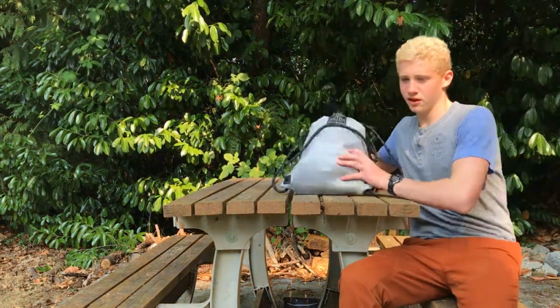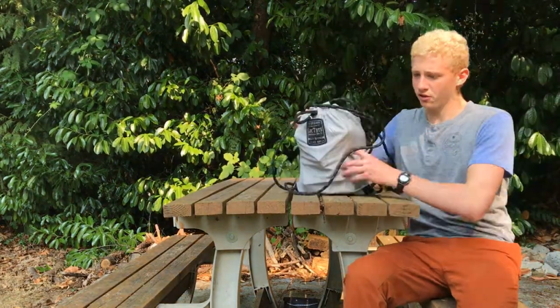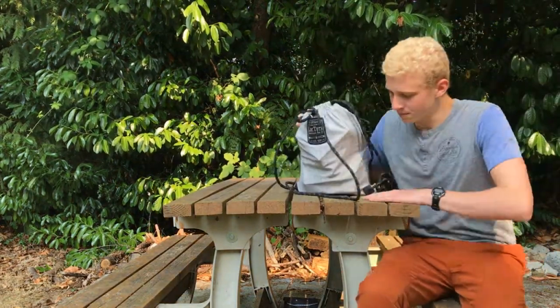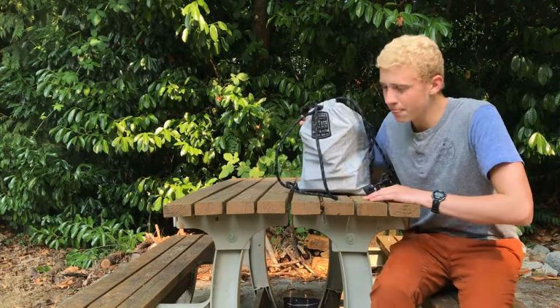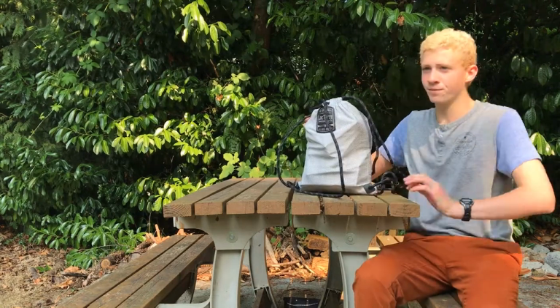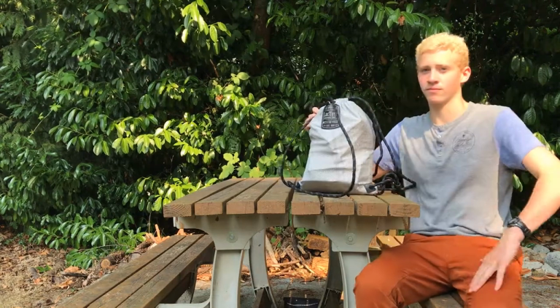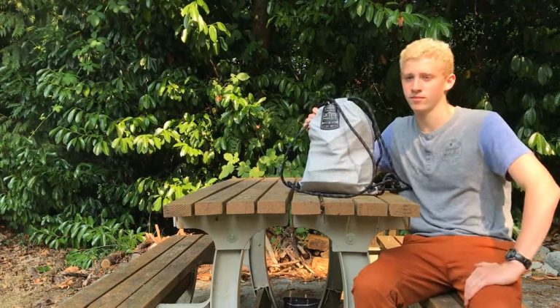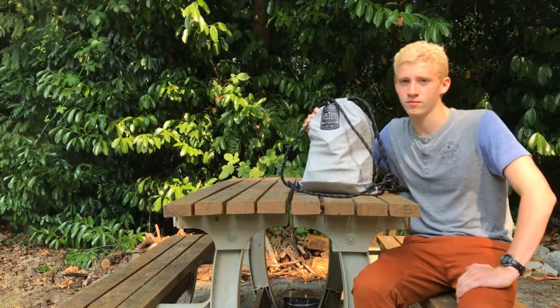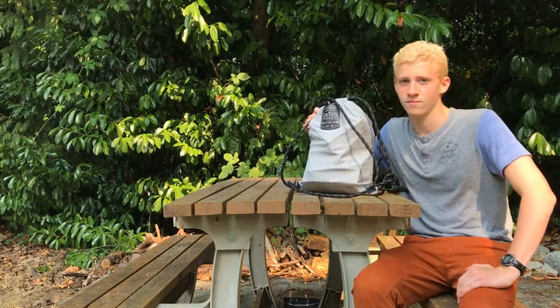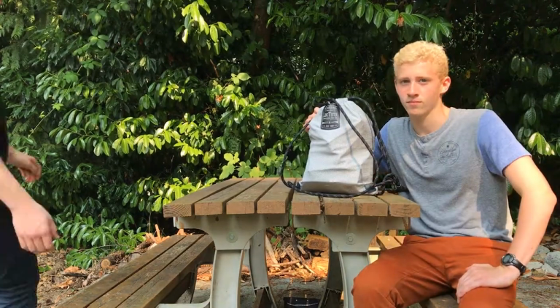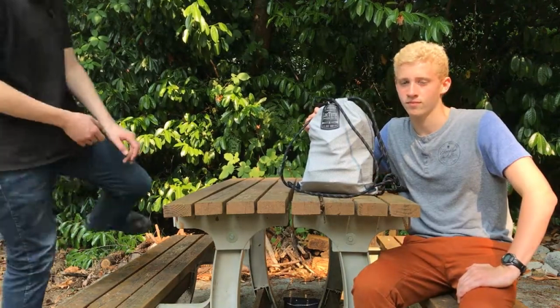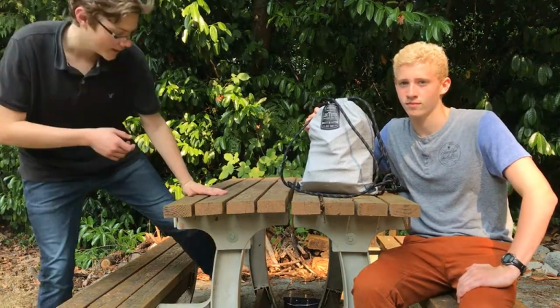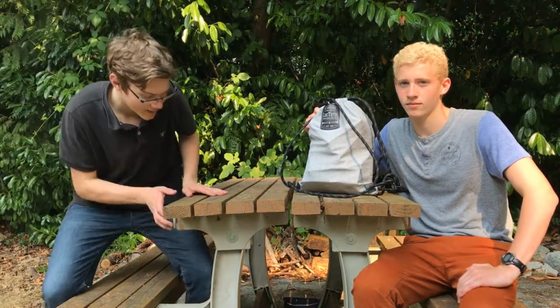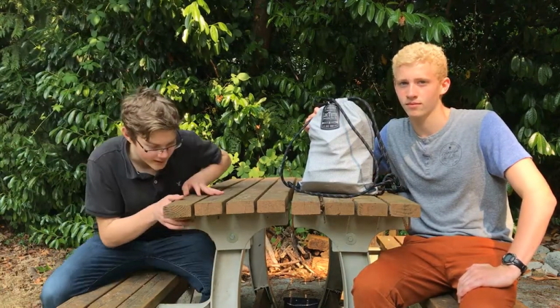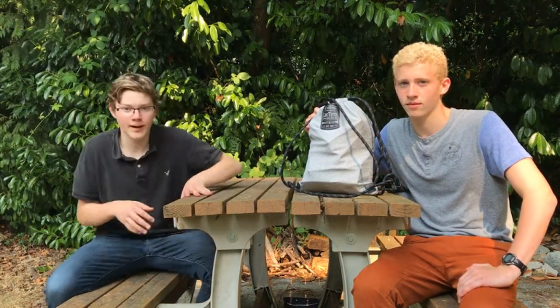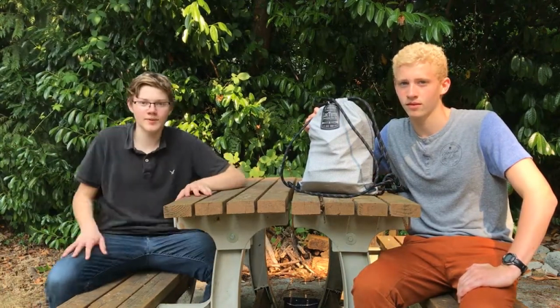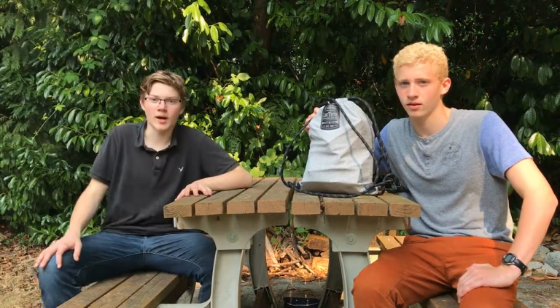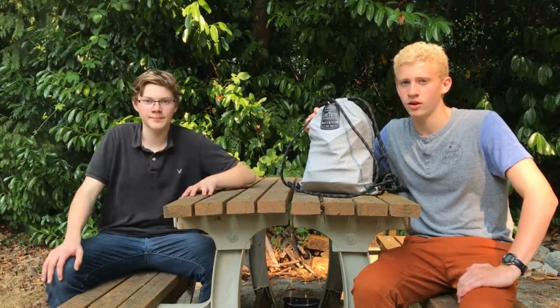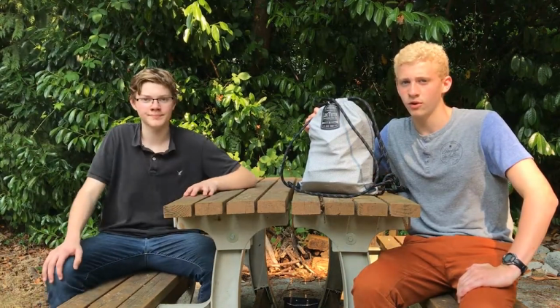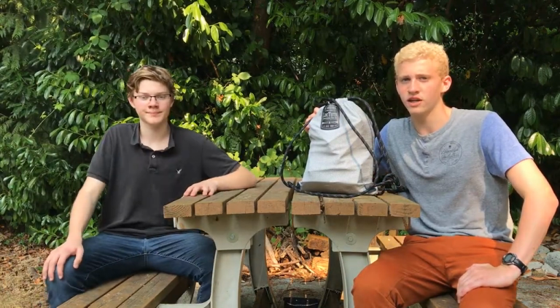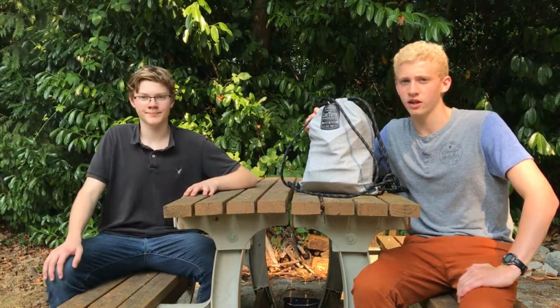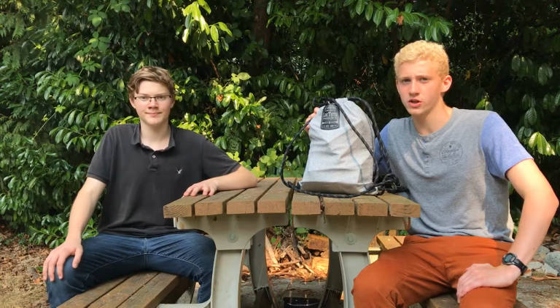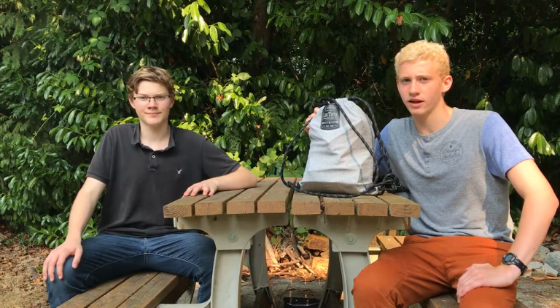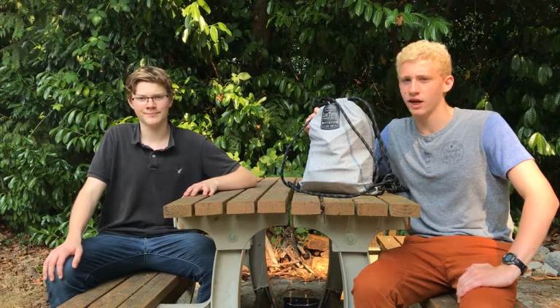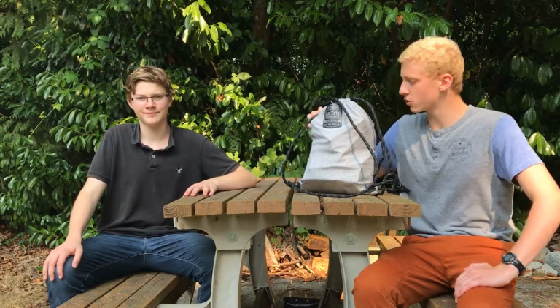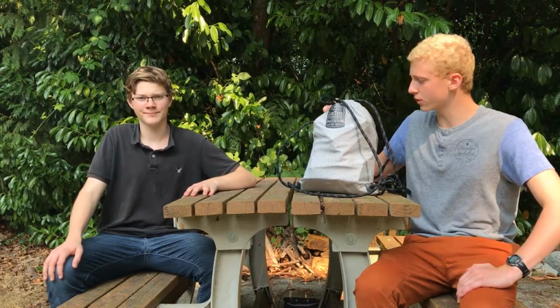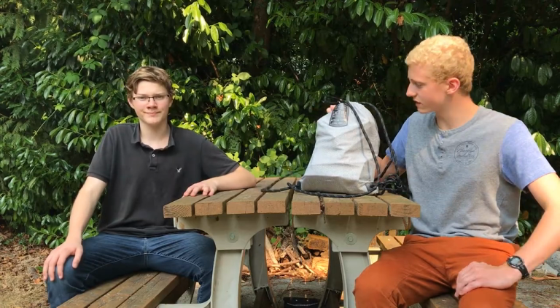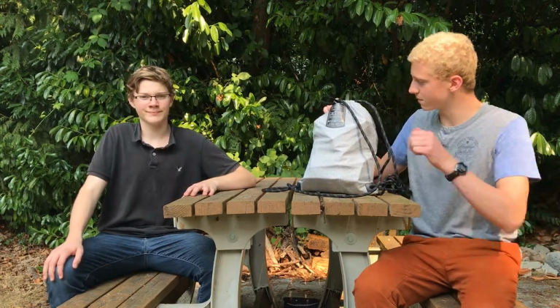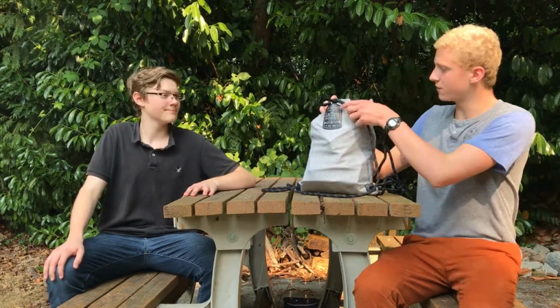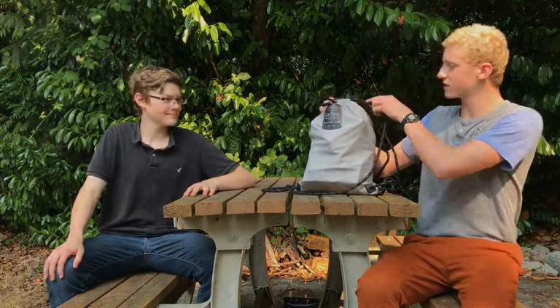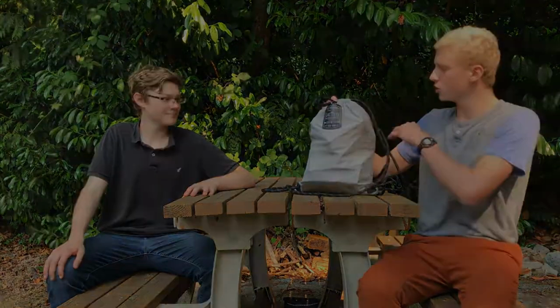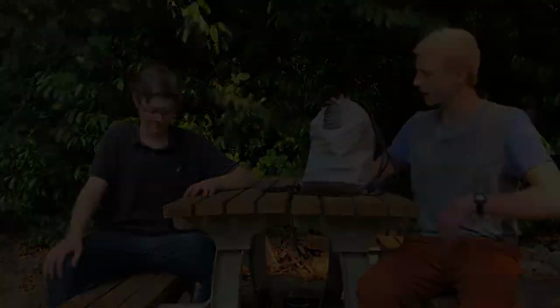I'm D-Liver, and I'm Squawk, and welcome back to D-Liver and Squawk. I bet you're wondering what this is. In fact, it's a loot bag.